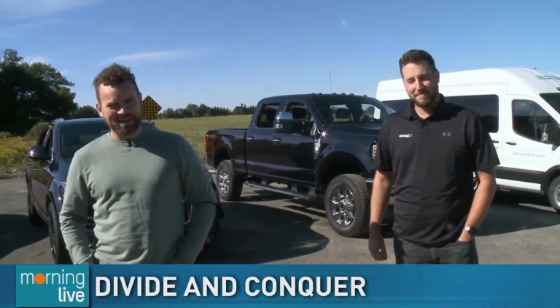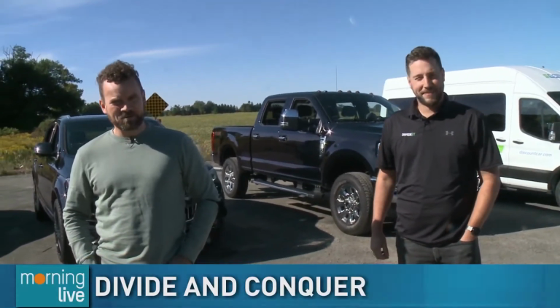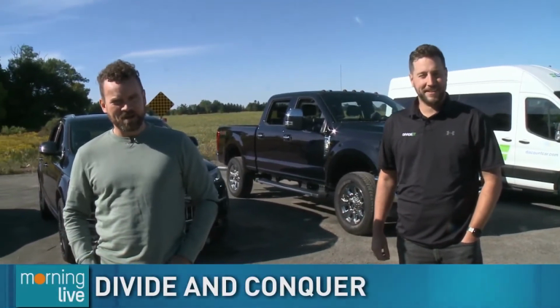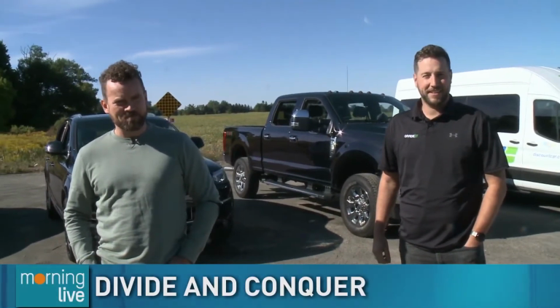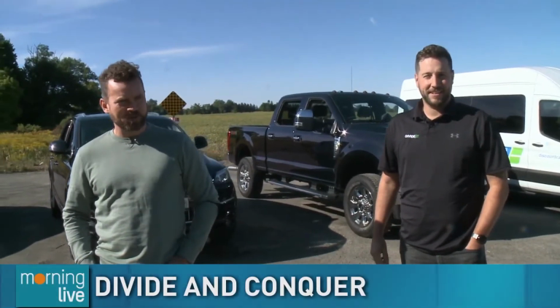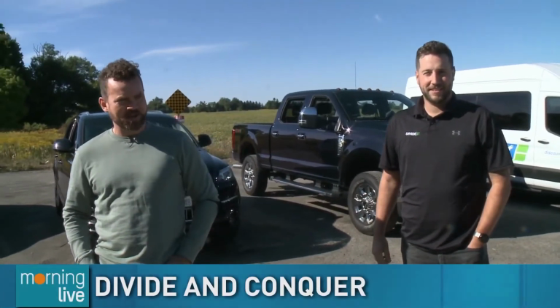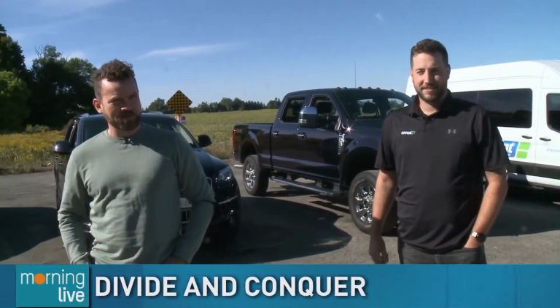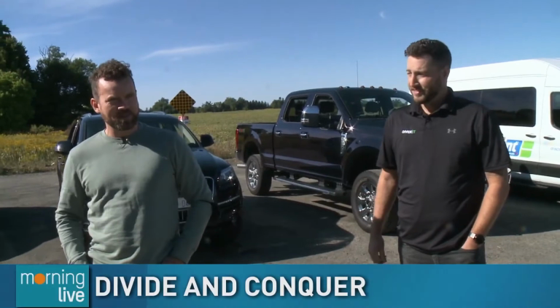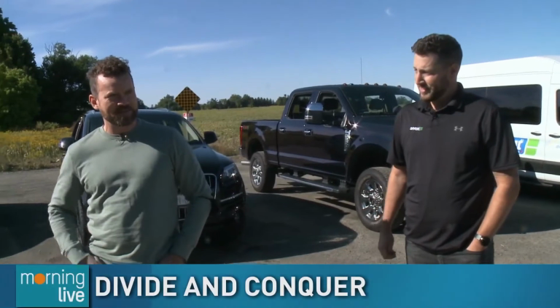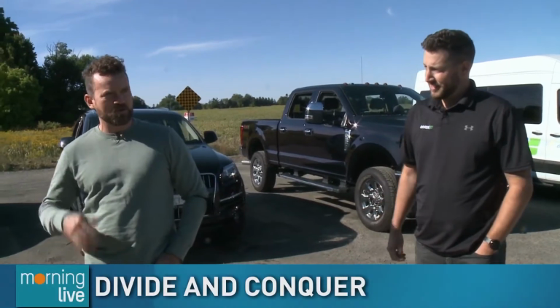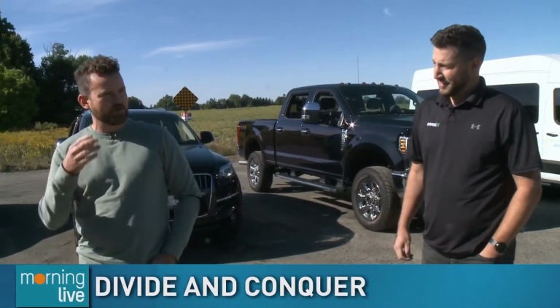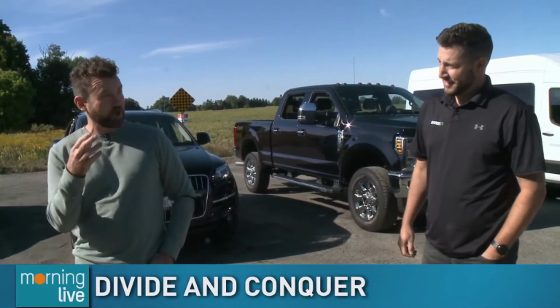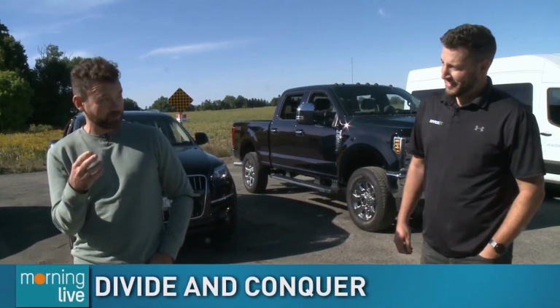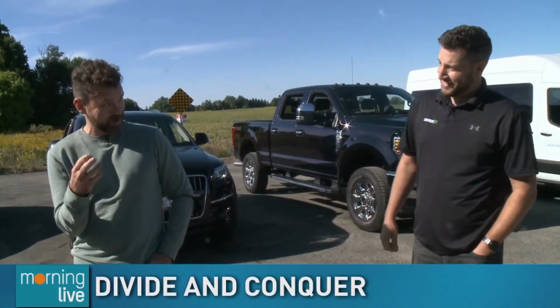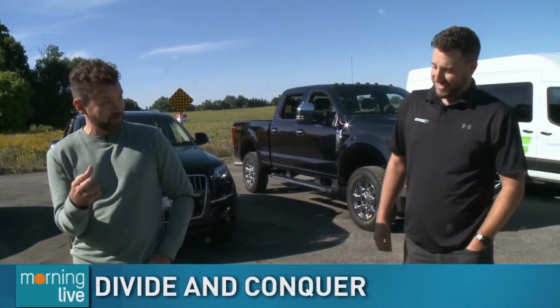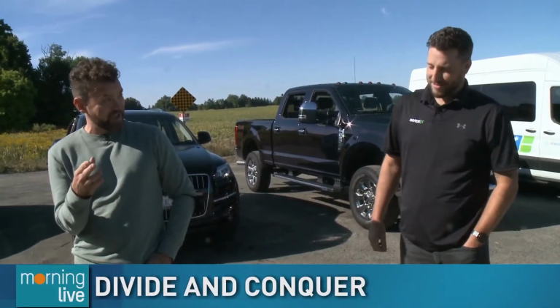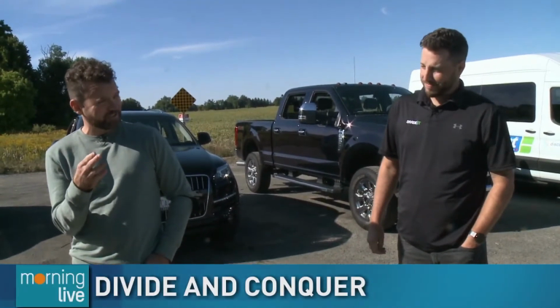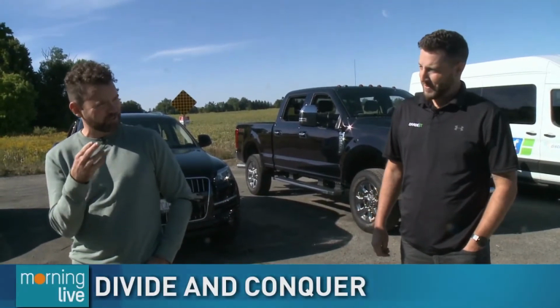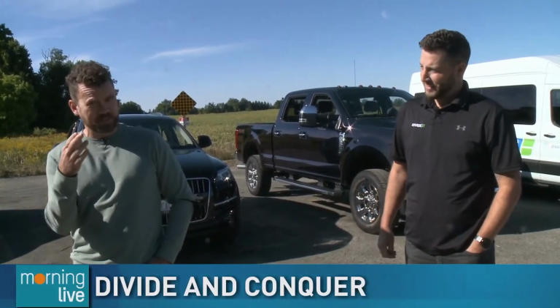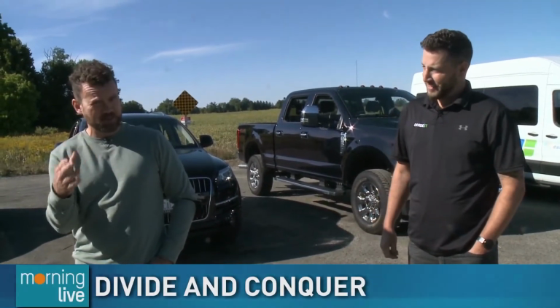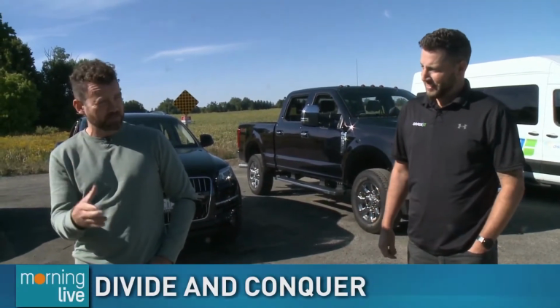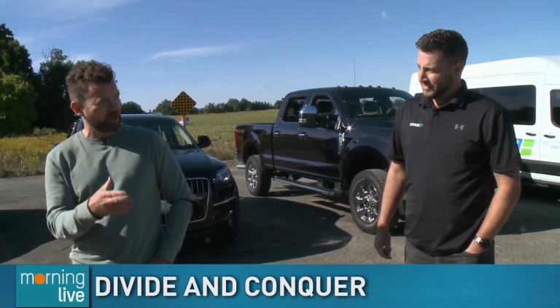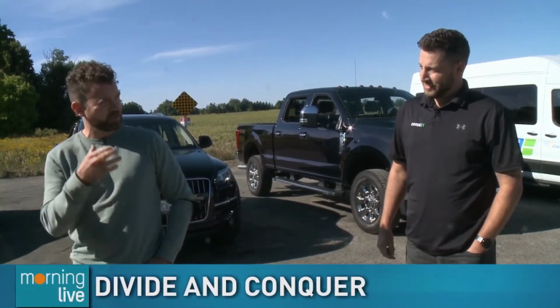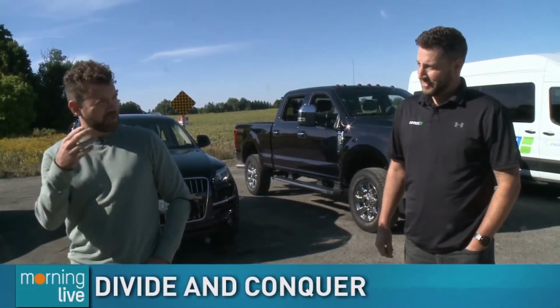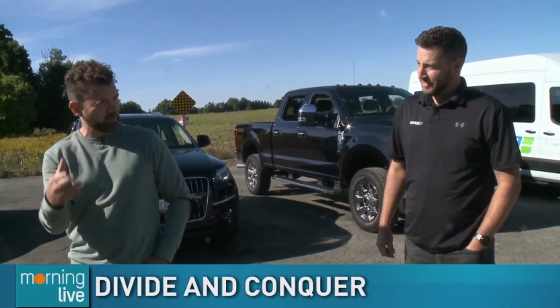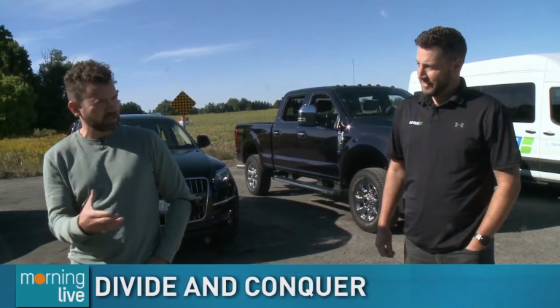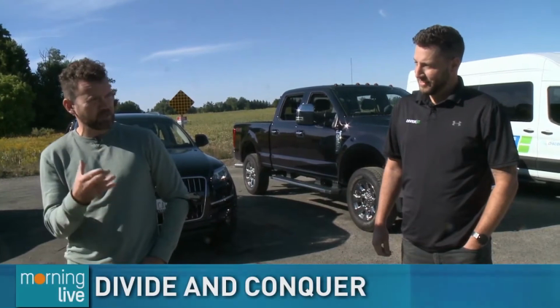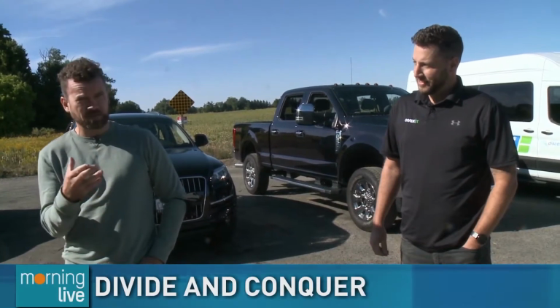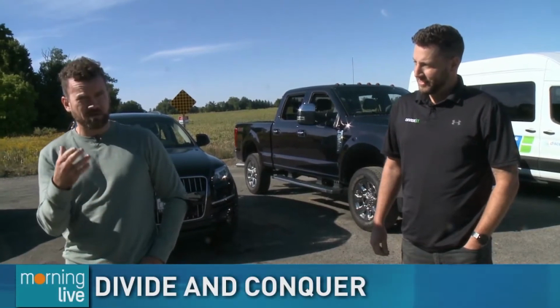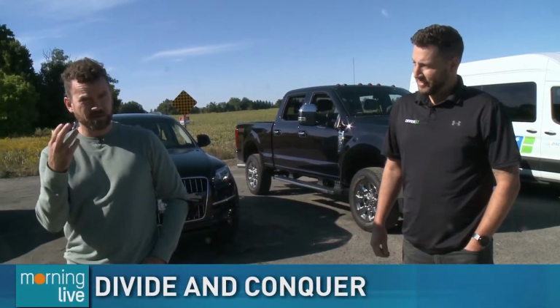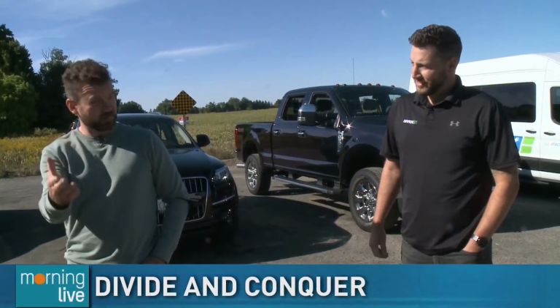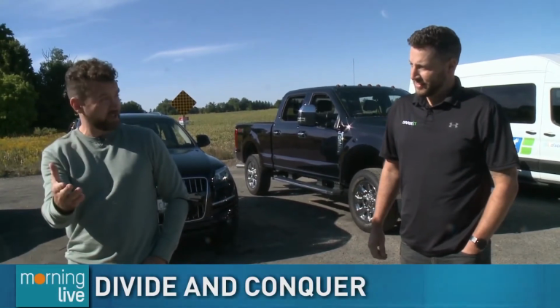As we're seeing numbers climbing in the pandemic, Cody has created something called Divide It.